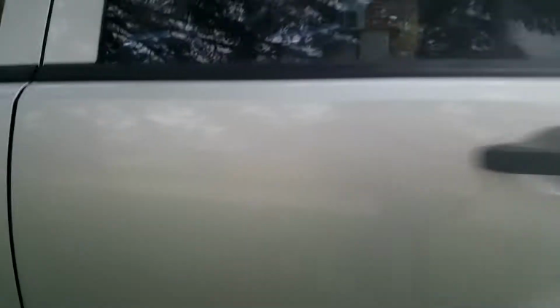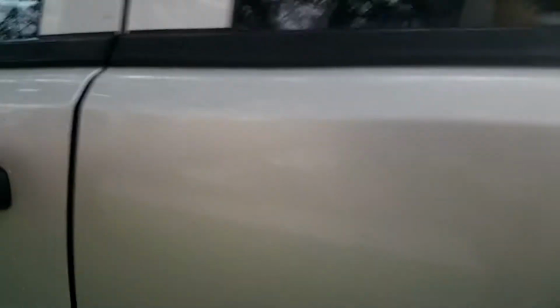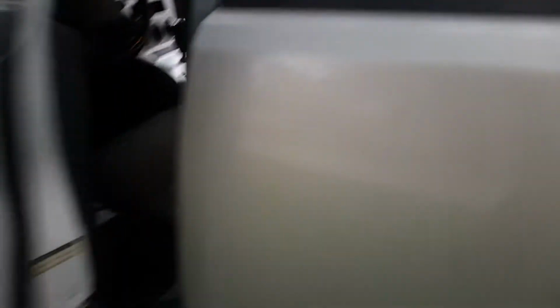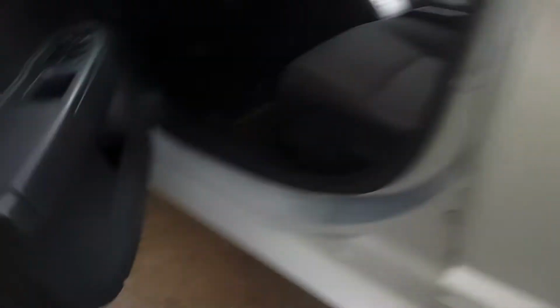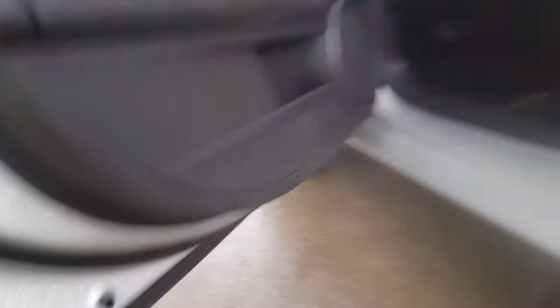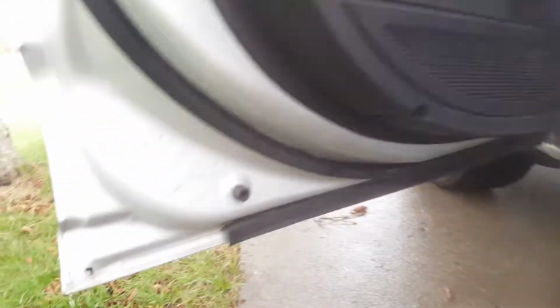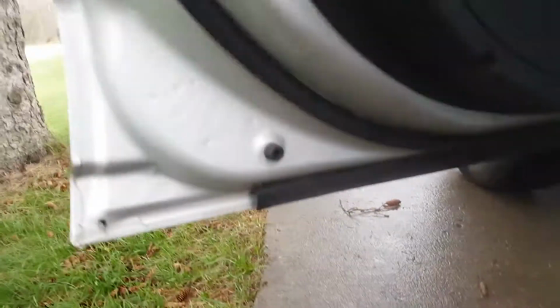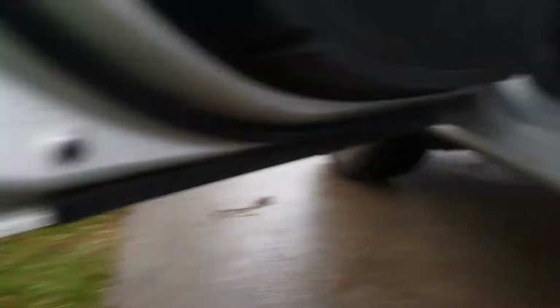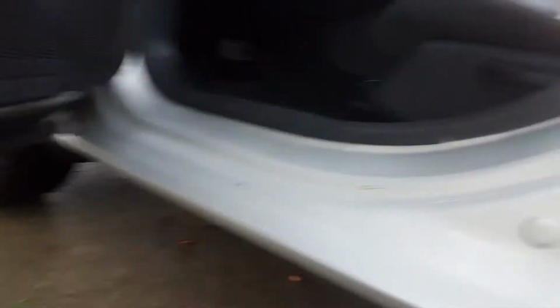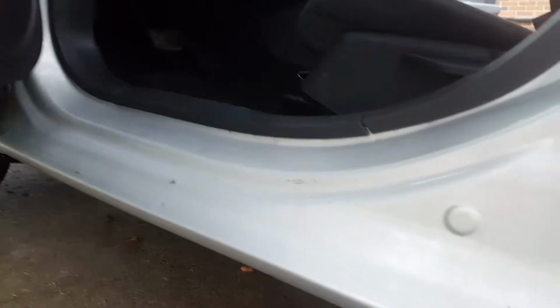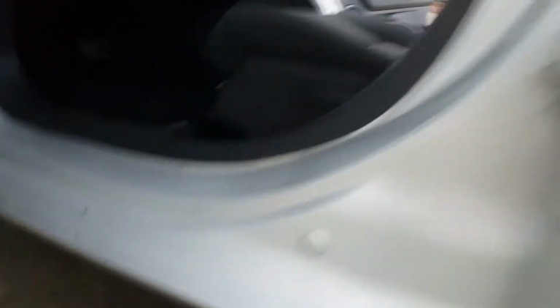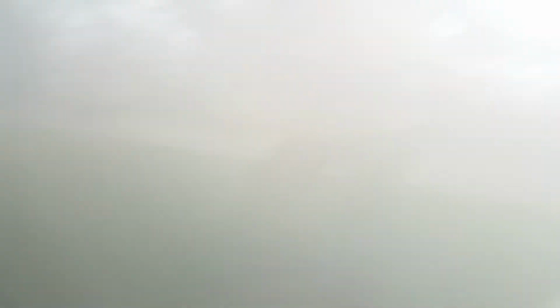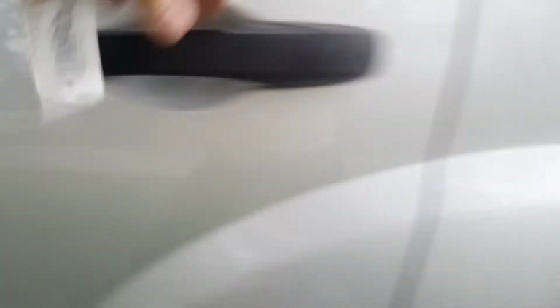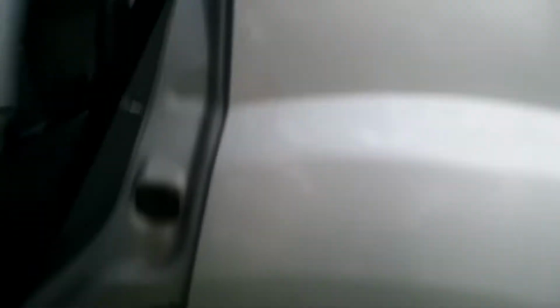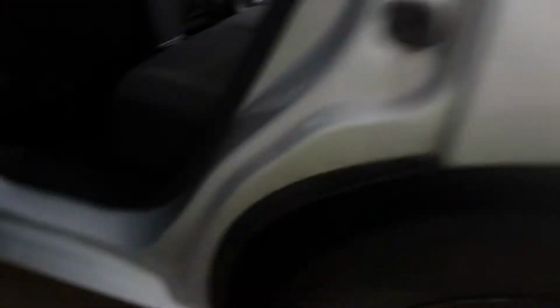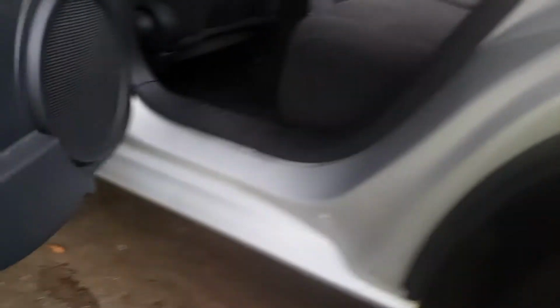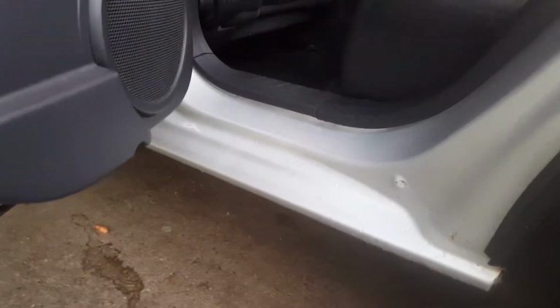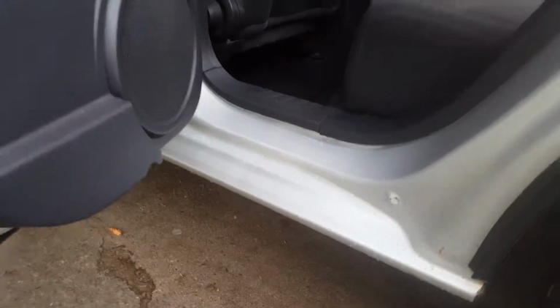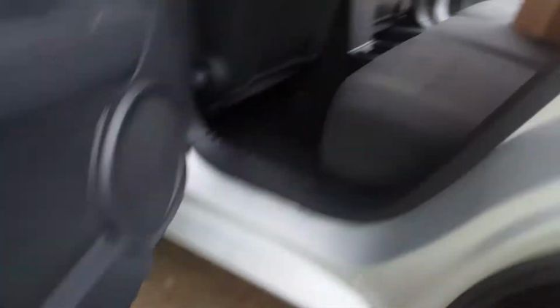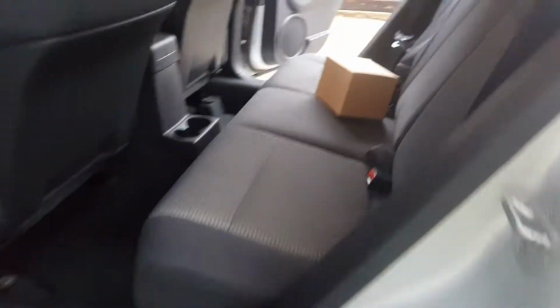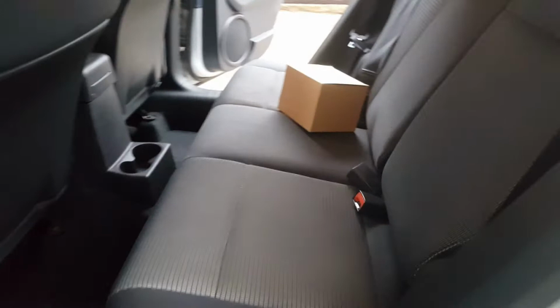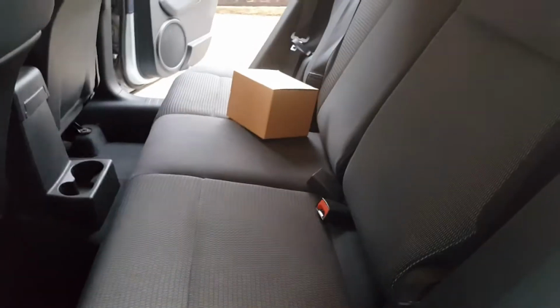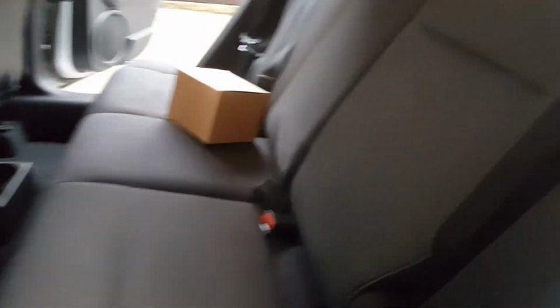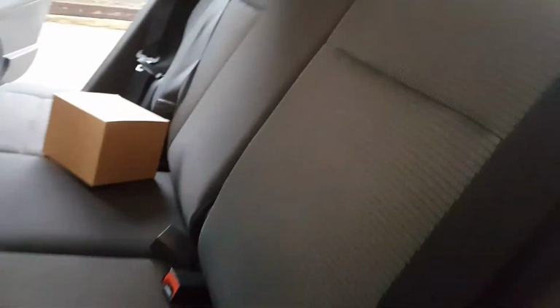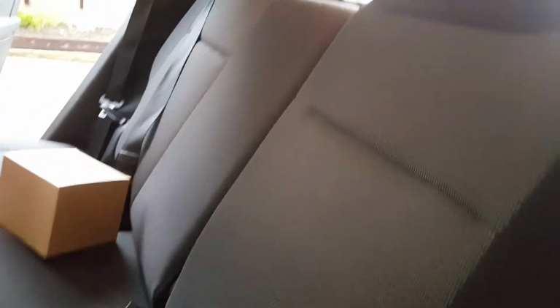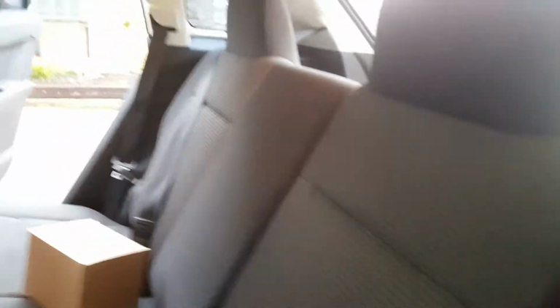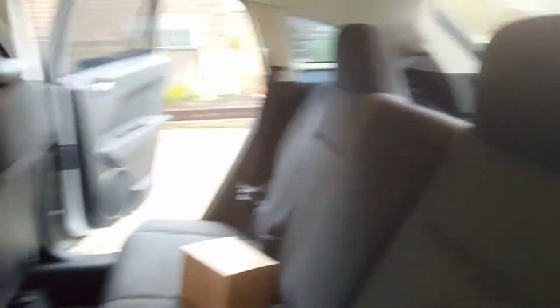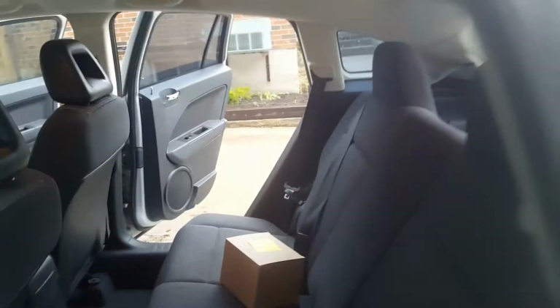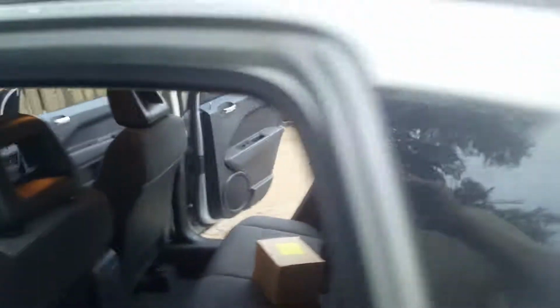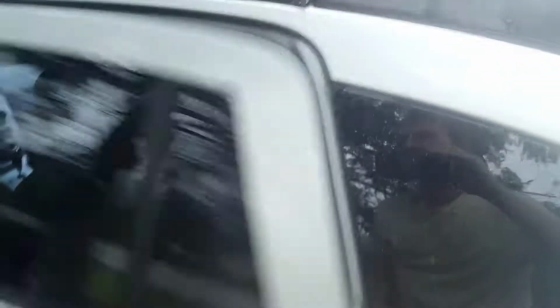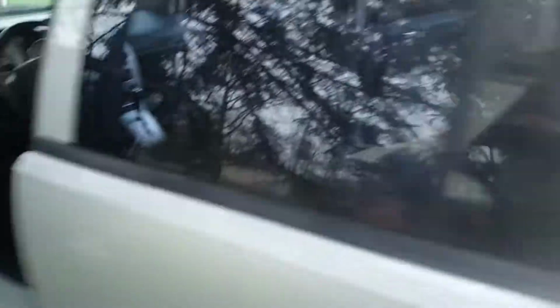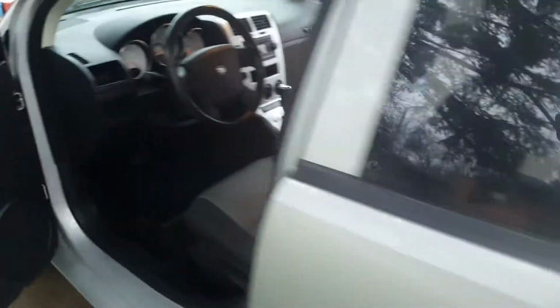If you look inside the doors, everything is rust-free — very, very clean. The interior is in really, really good shape. There's no rips on the upholstery, no major stains or anything.